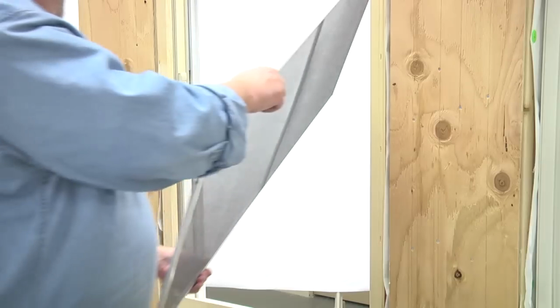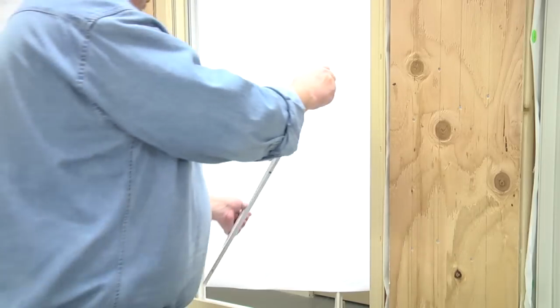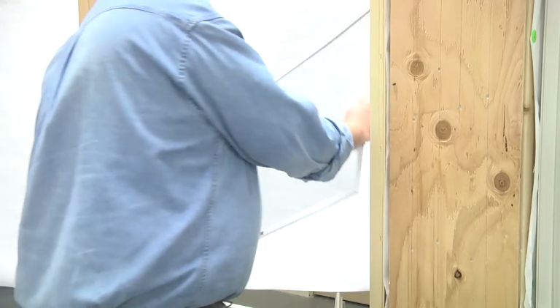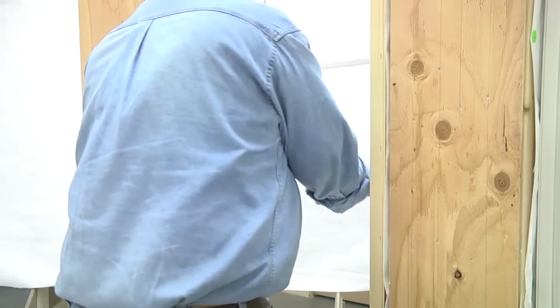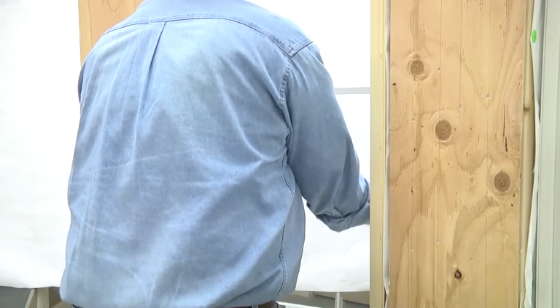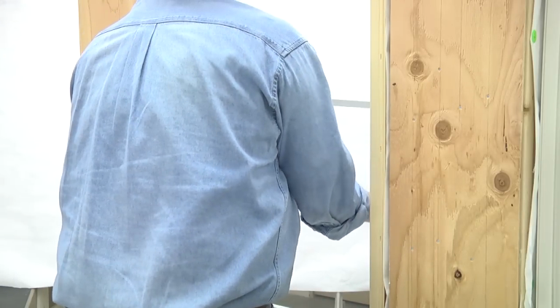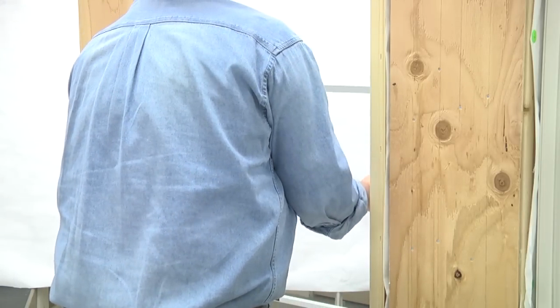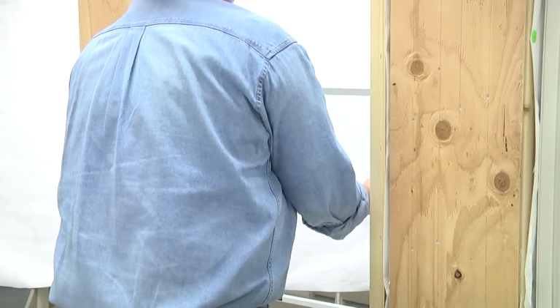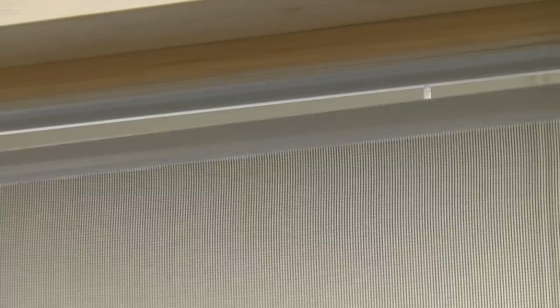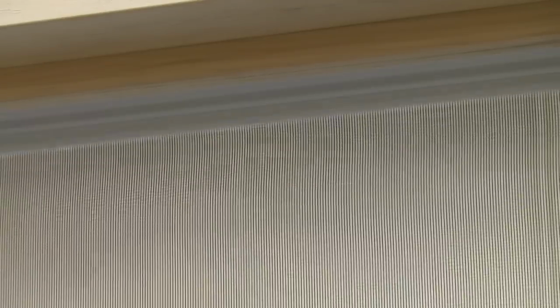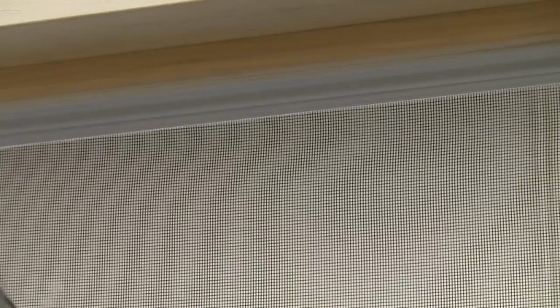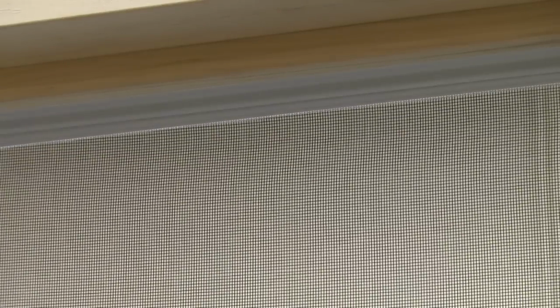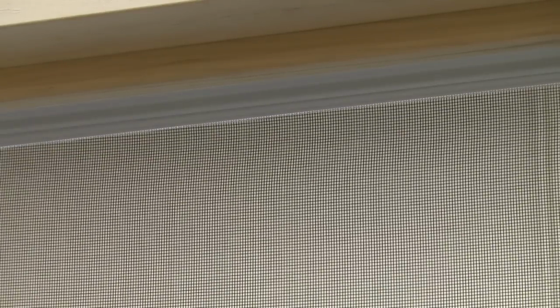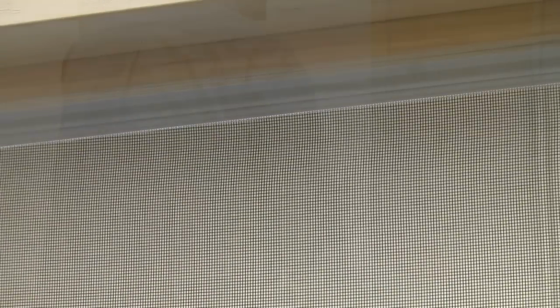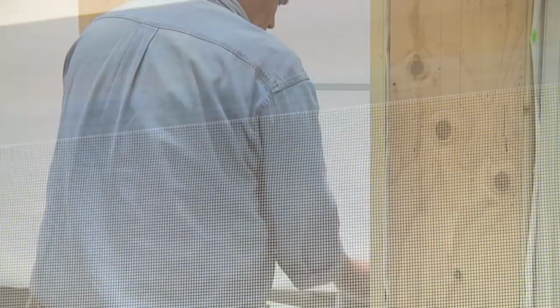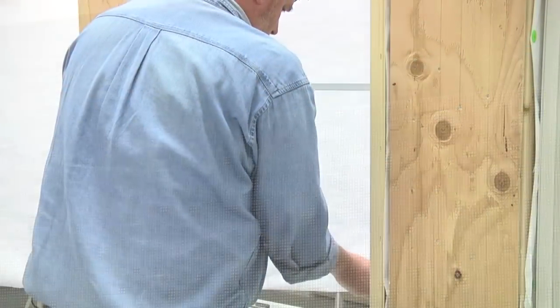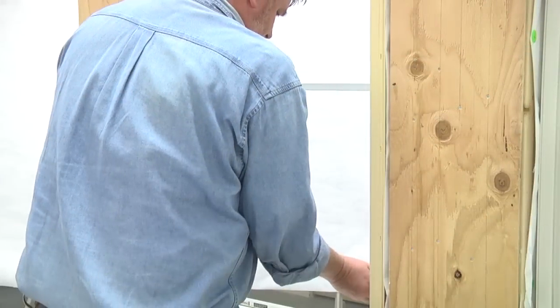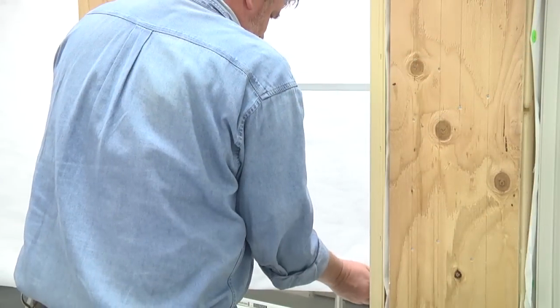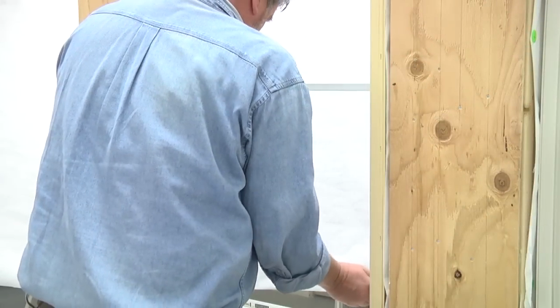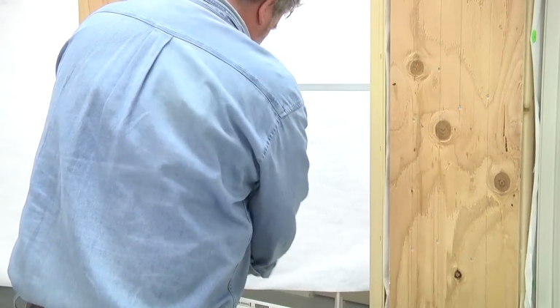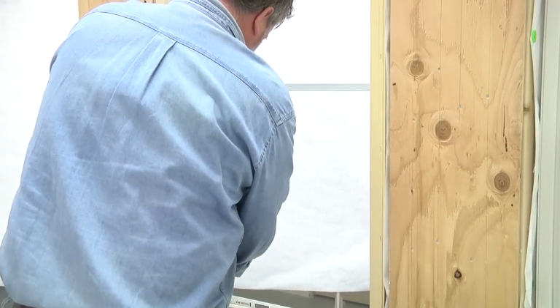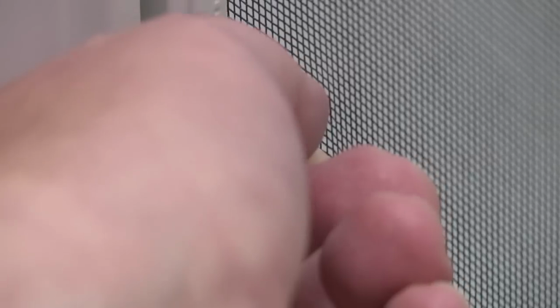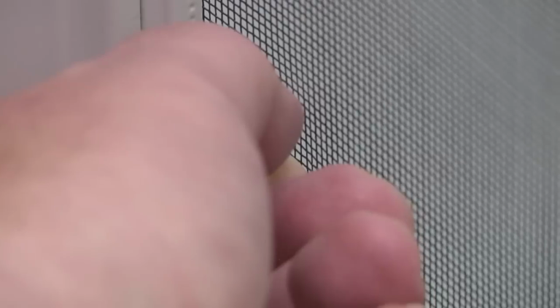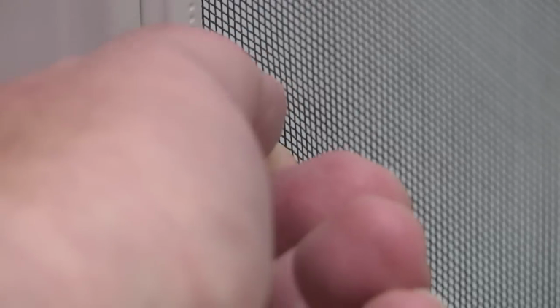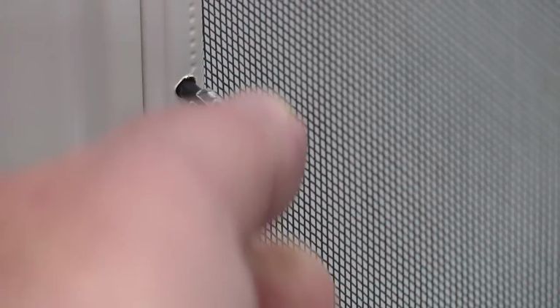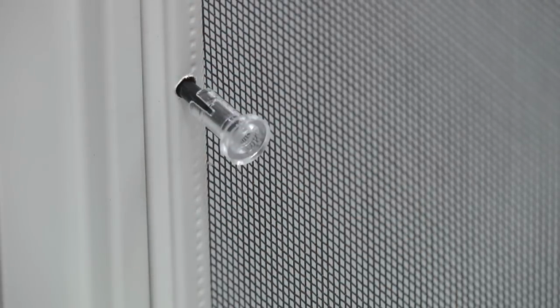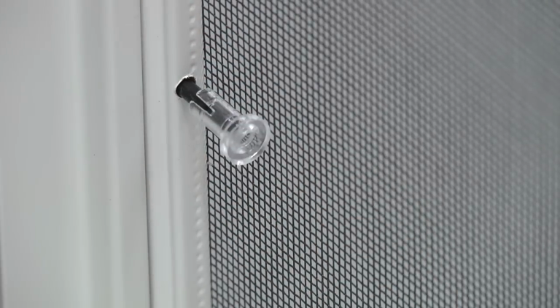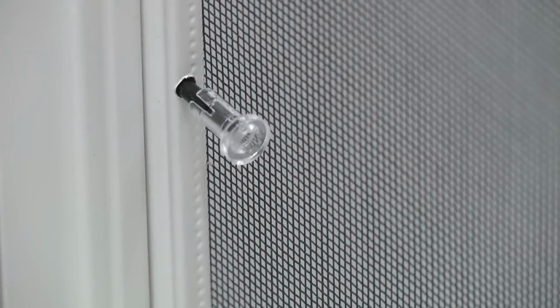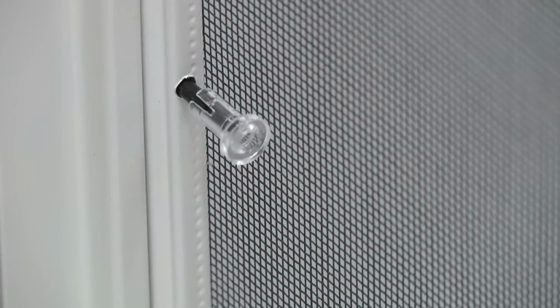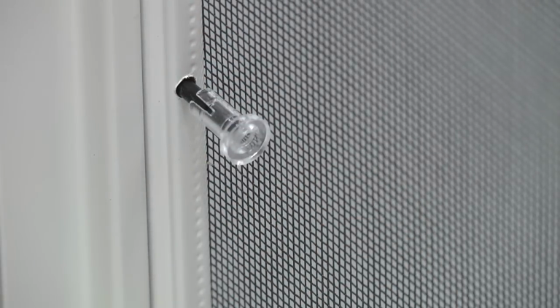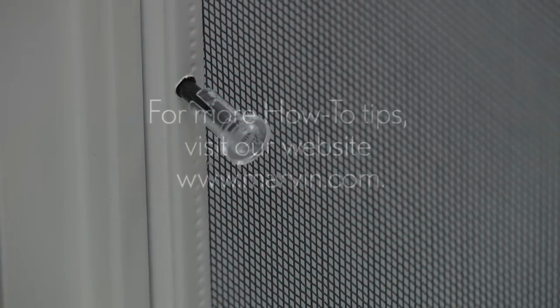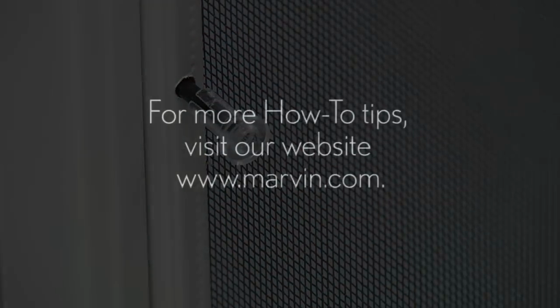place the screen sideways through the window frame, turn to an upright position and place the top plunger pins against the screen lip at the head jam. Once flush against the frame, release the plunger to lock against the screen lip.